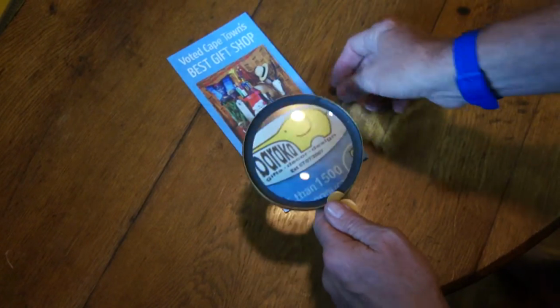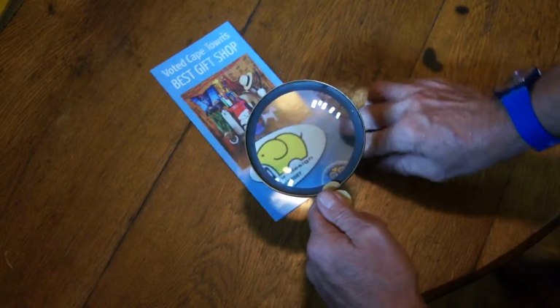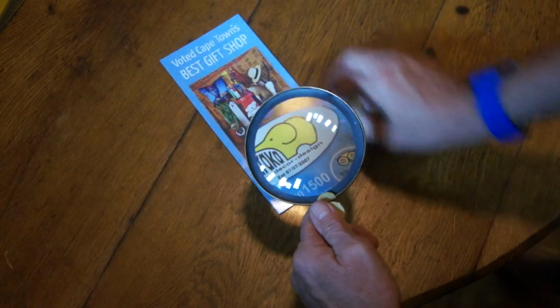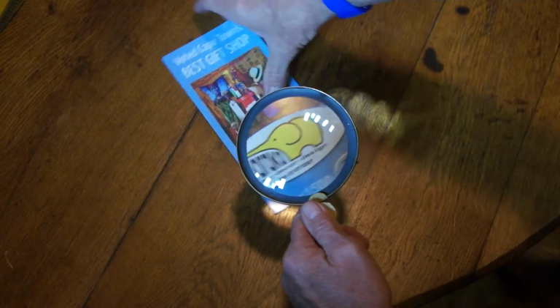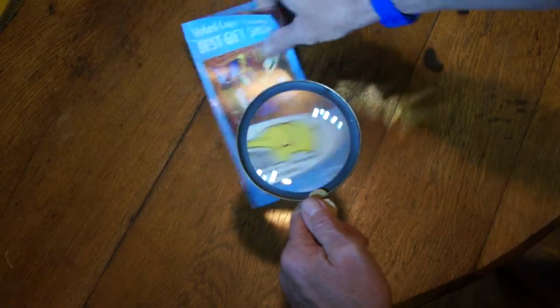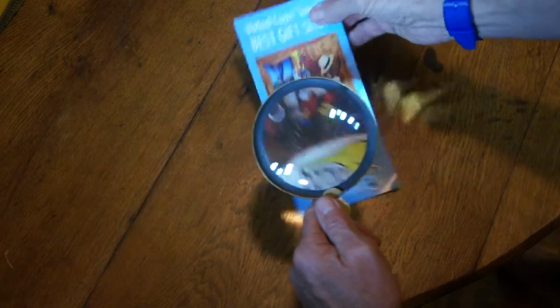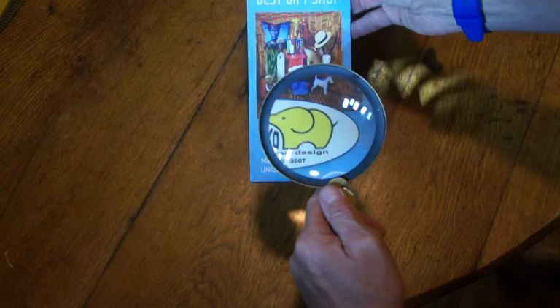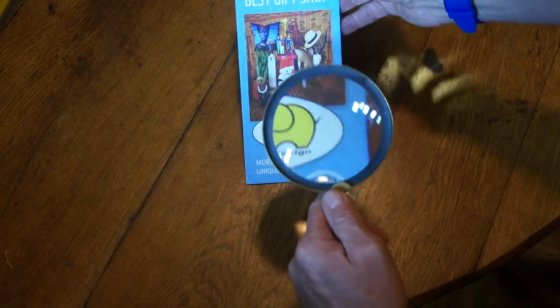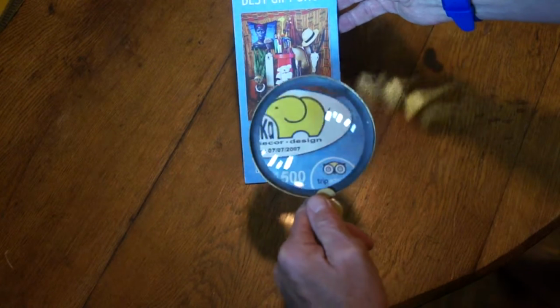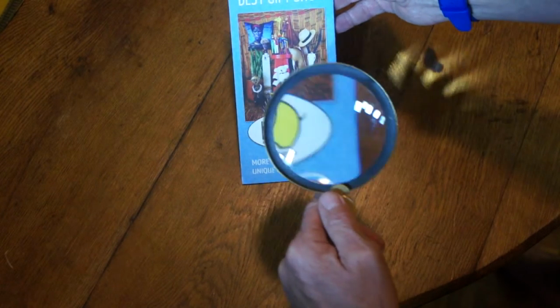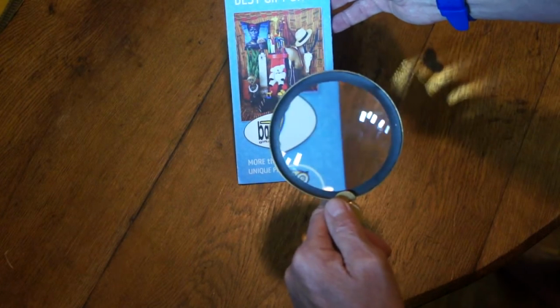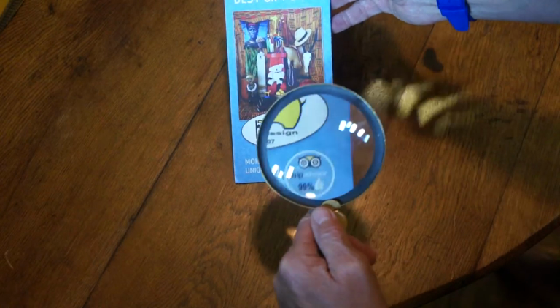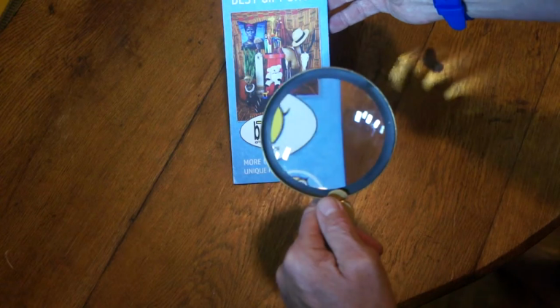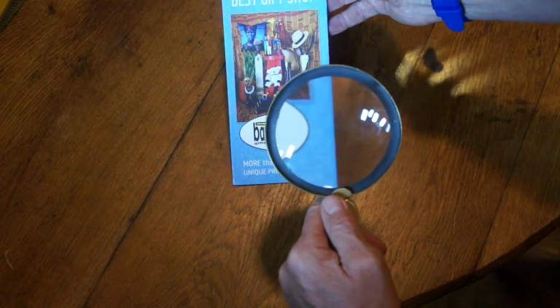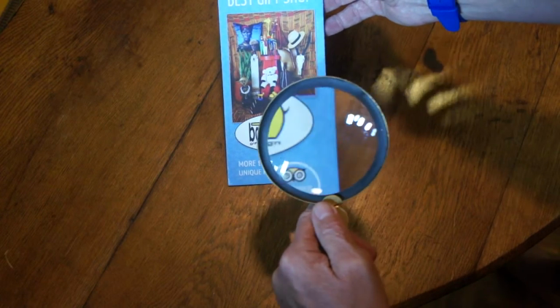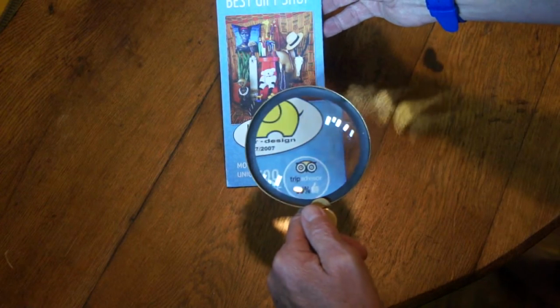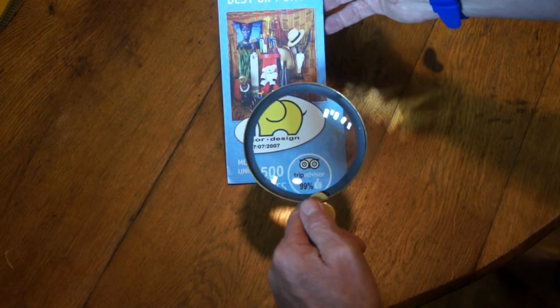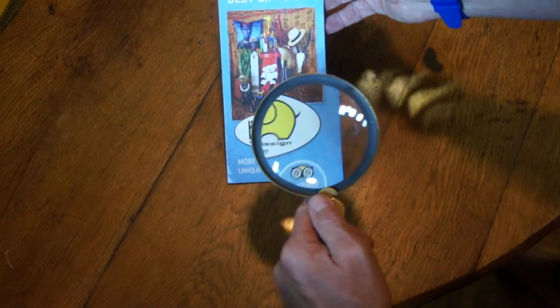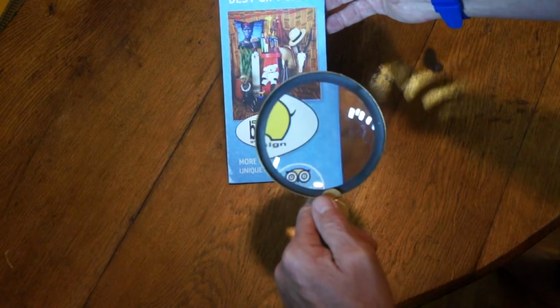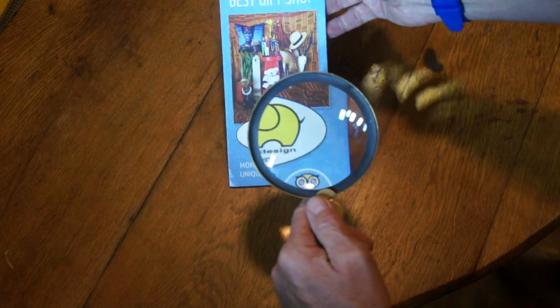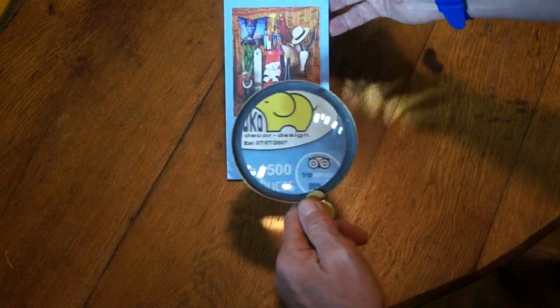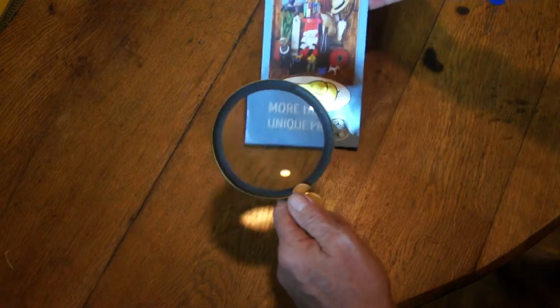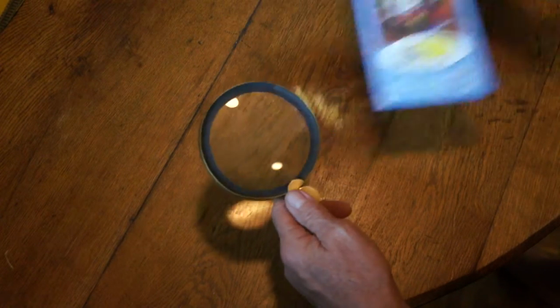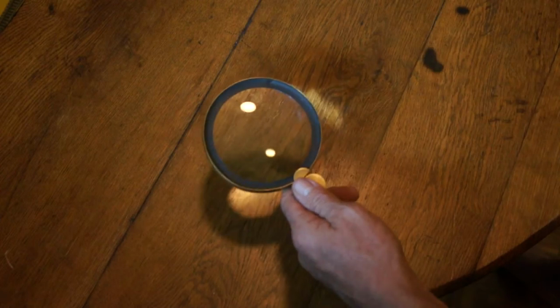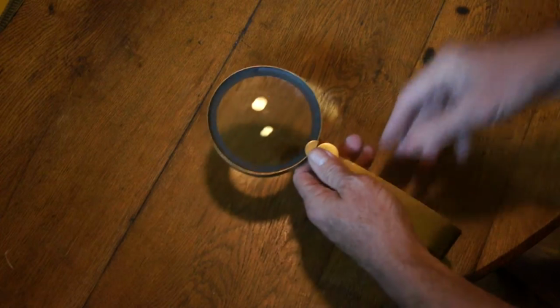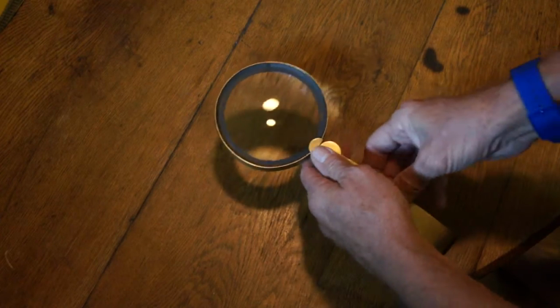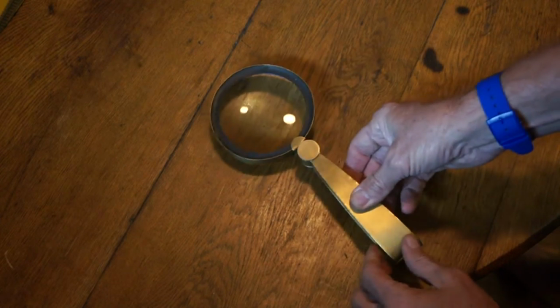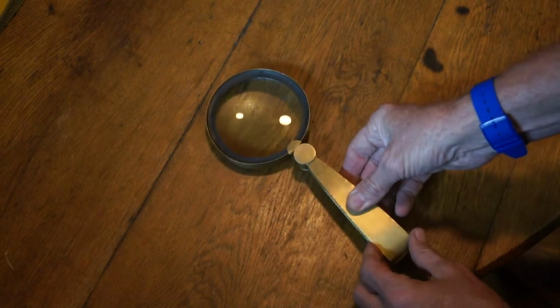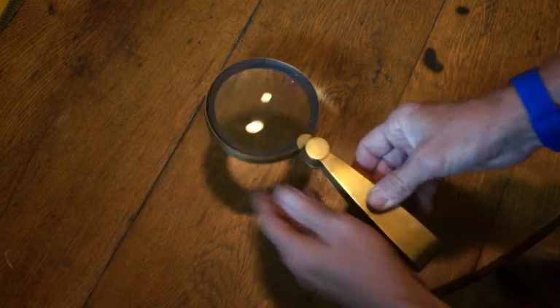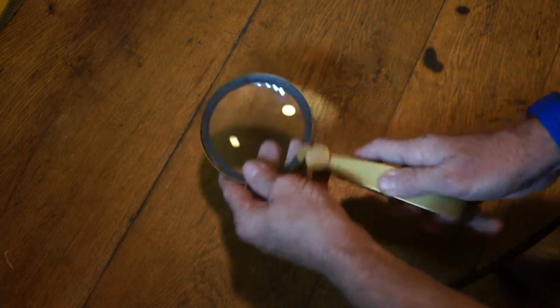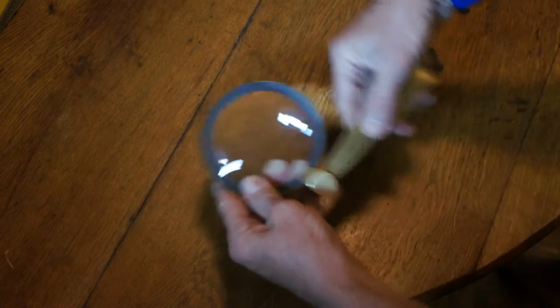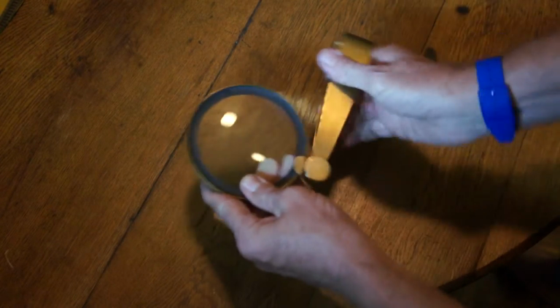If we have a look over here, I'm just going to keep it there for the camera — you can actually see how powerful it is. So a magnifying glass that is foldable.